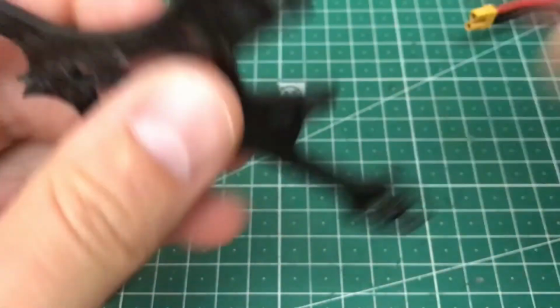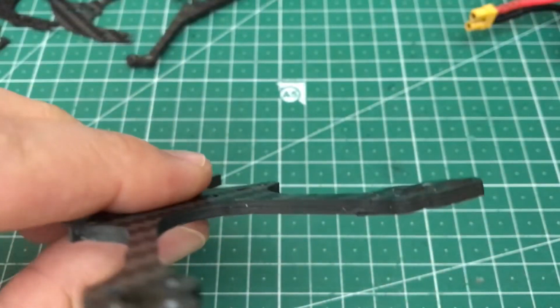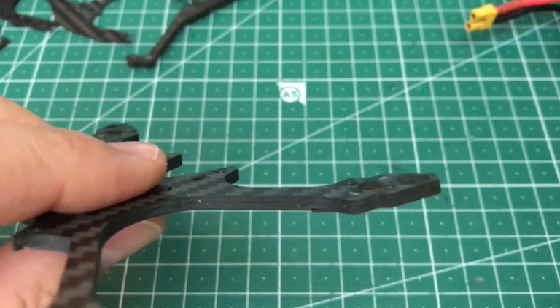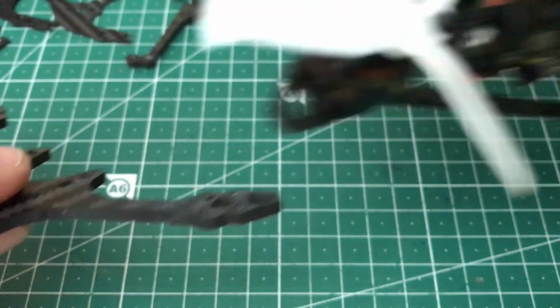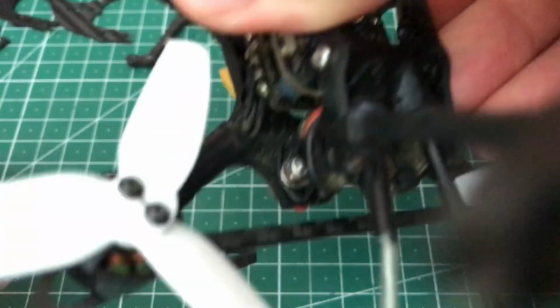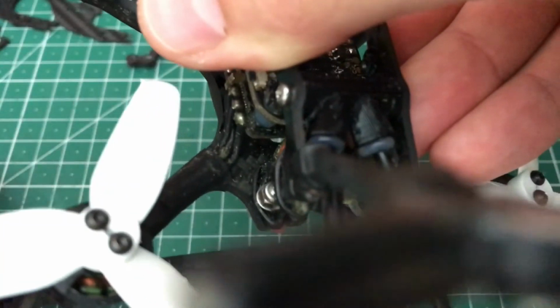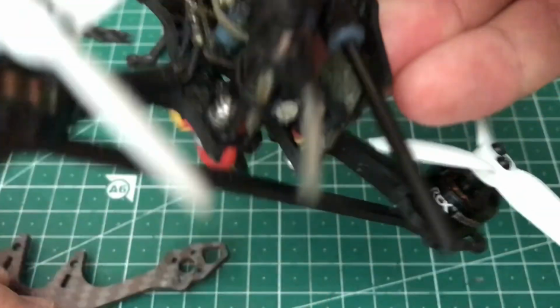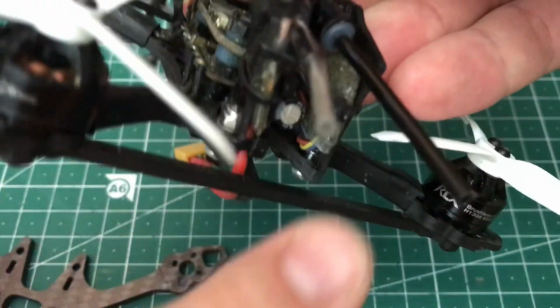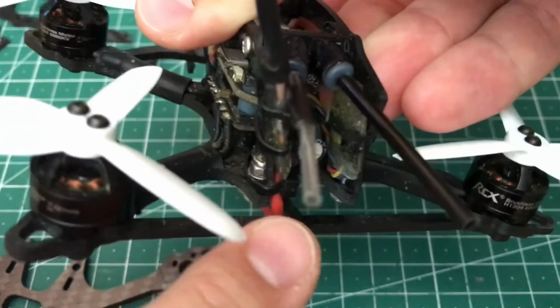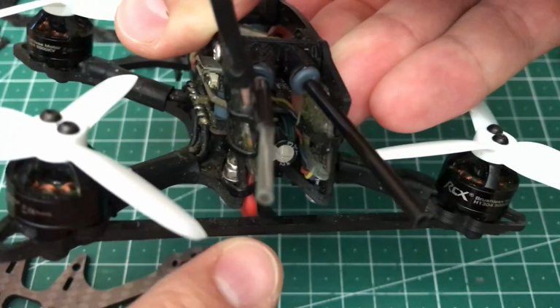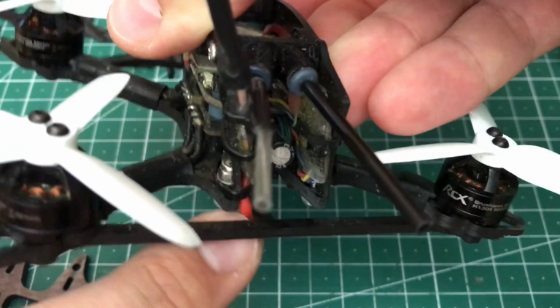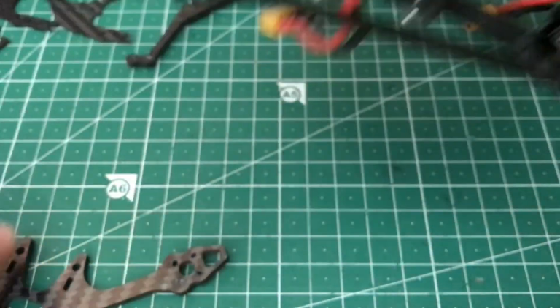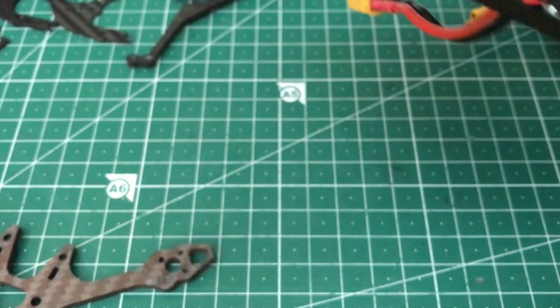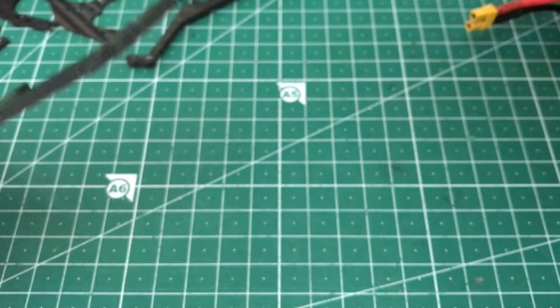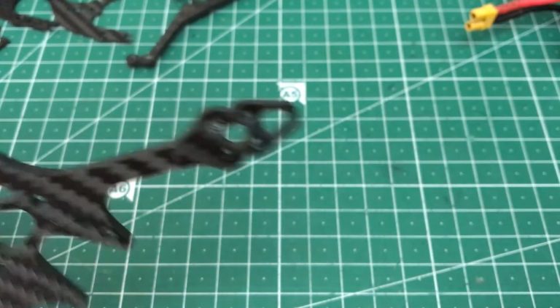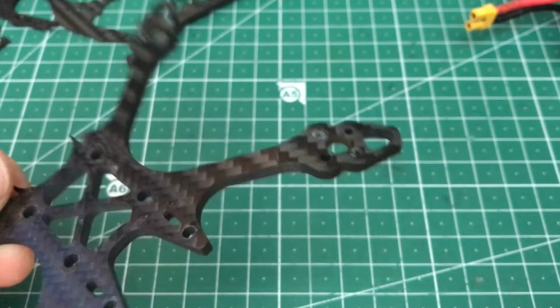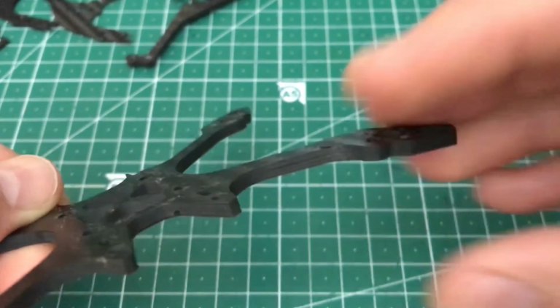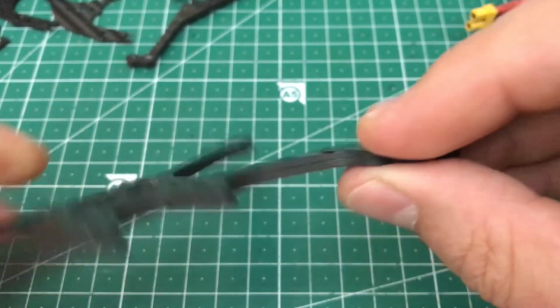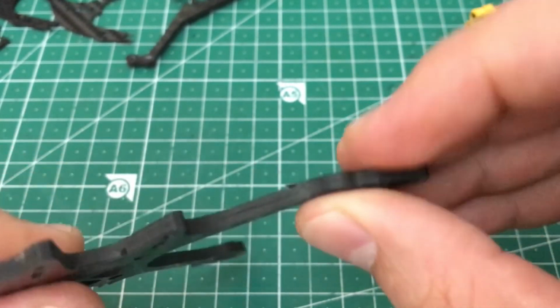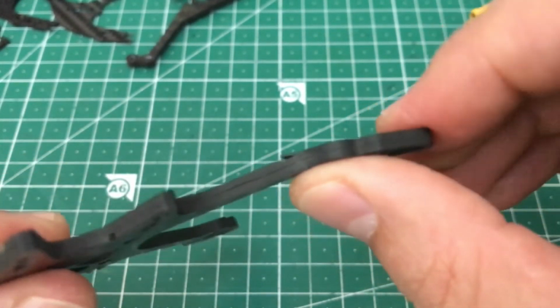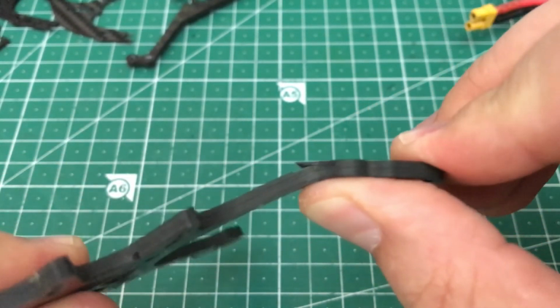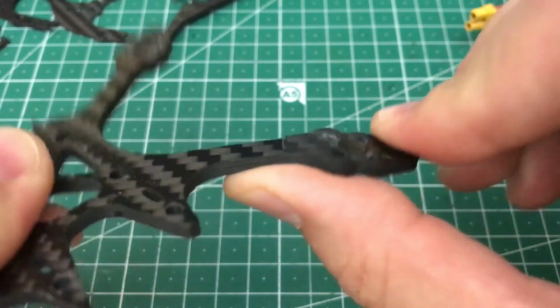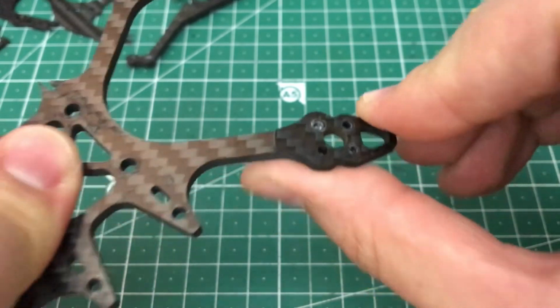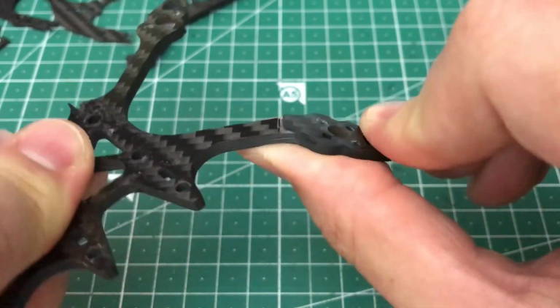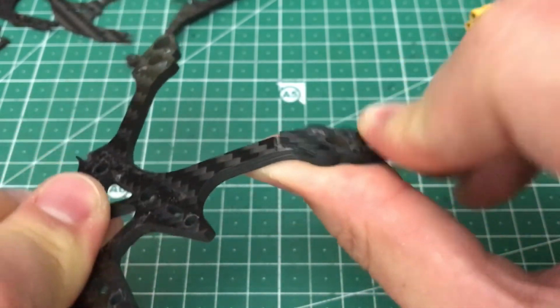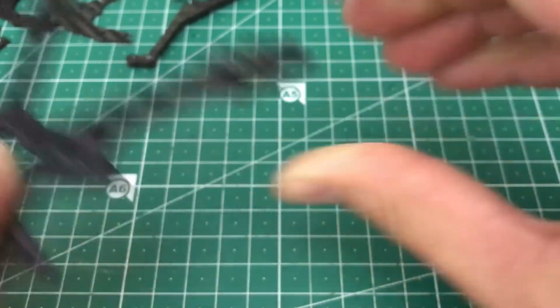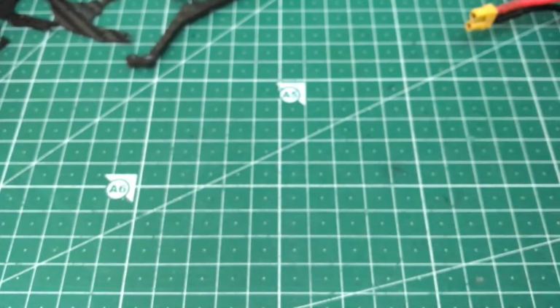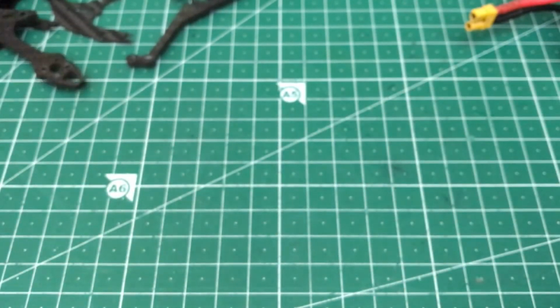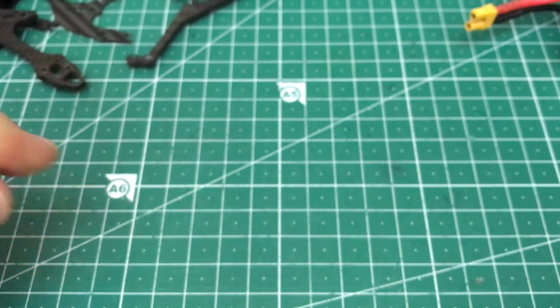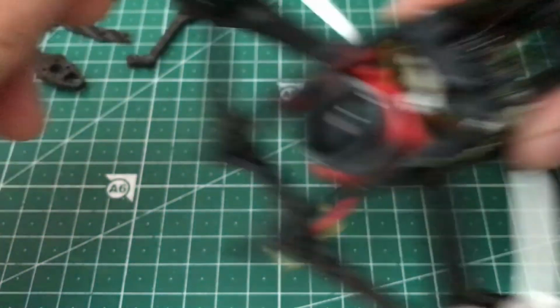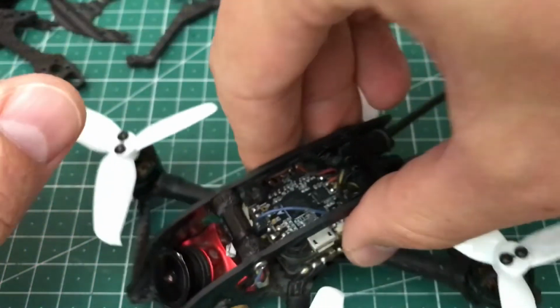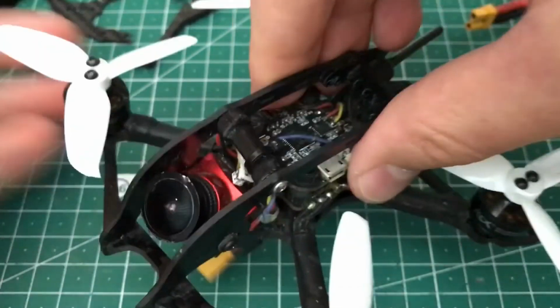I also tried to fly without this rear brace here once, and yeah, you pretty much have to use it, because otherwise this happens. So that's the frame durability.